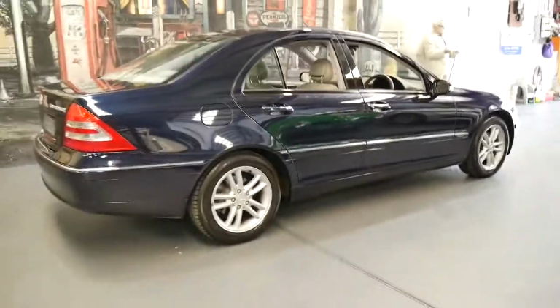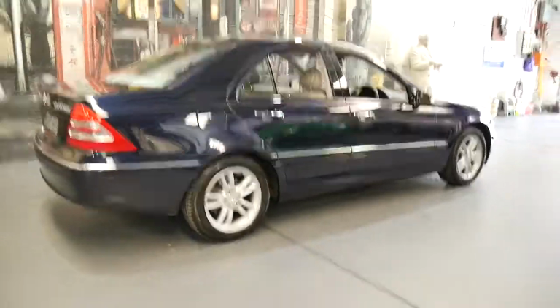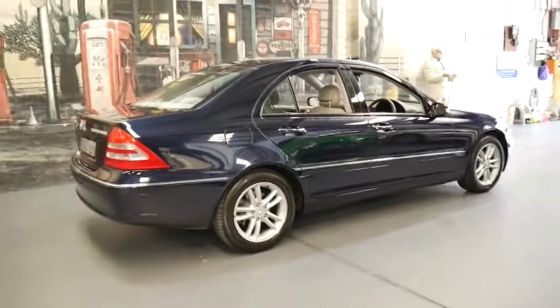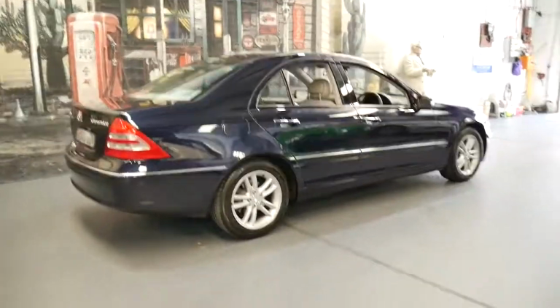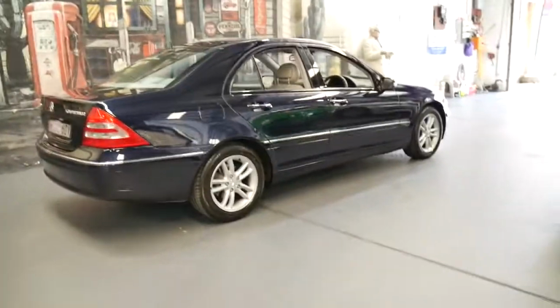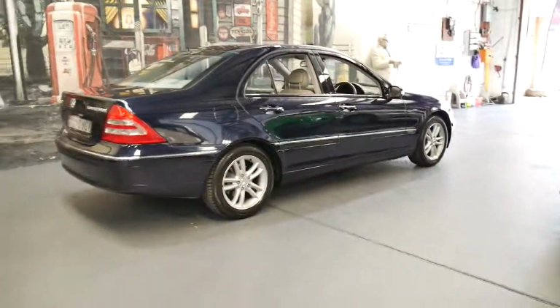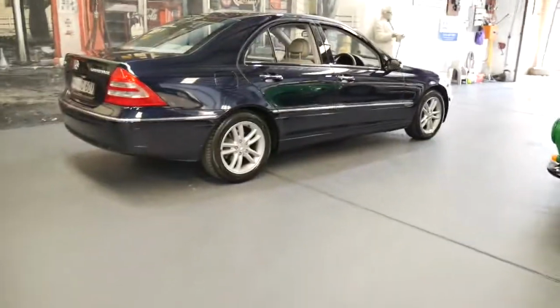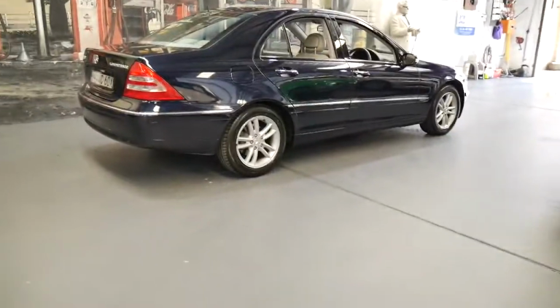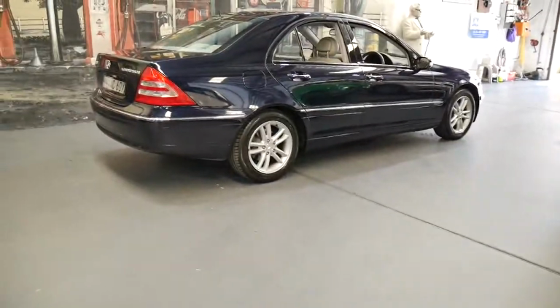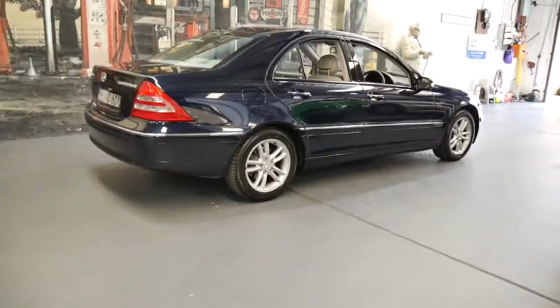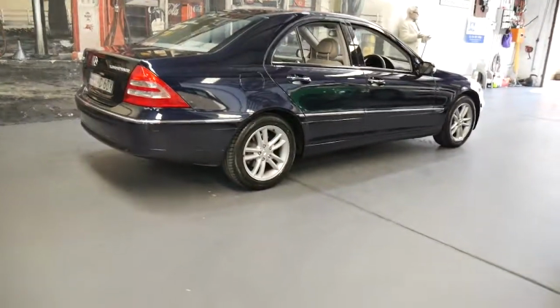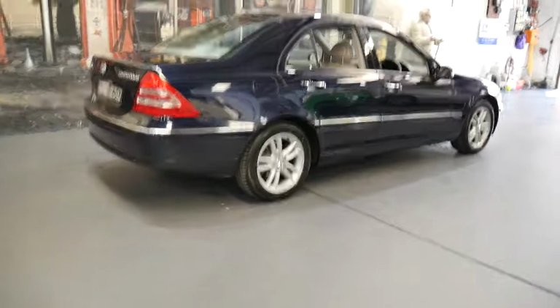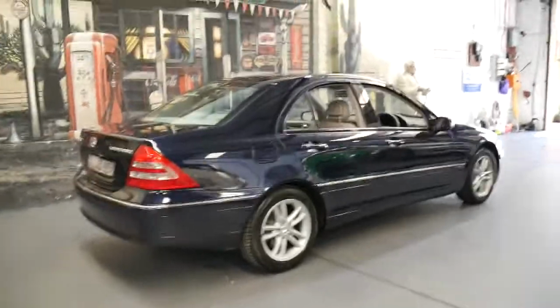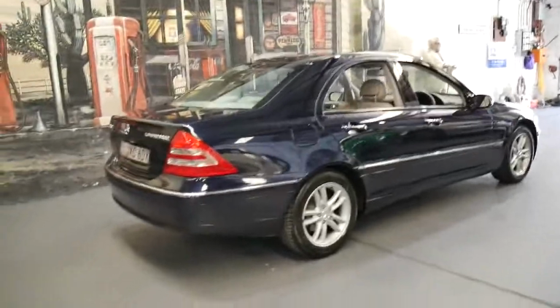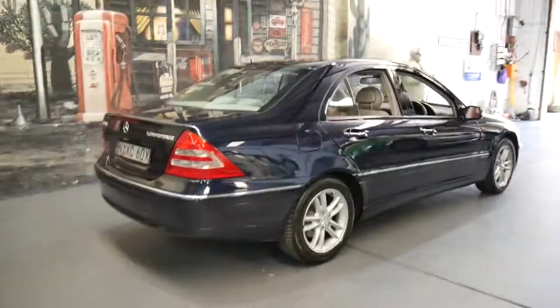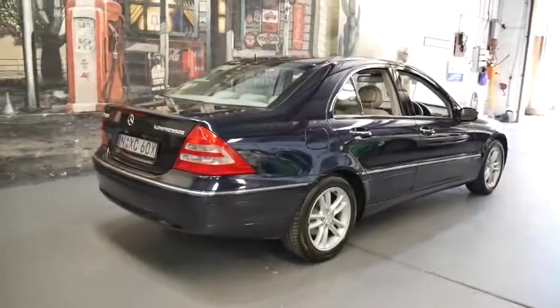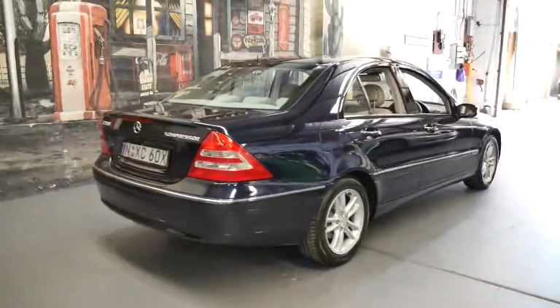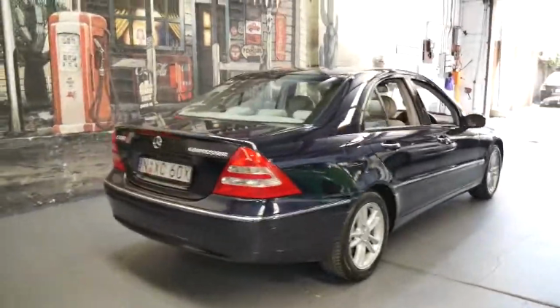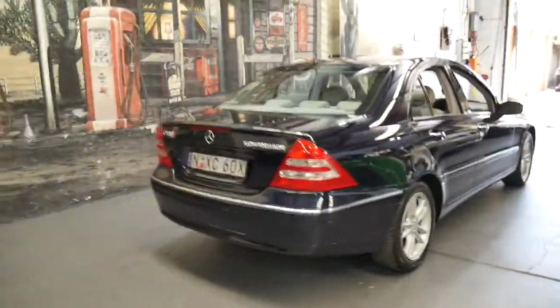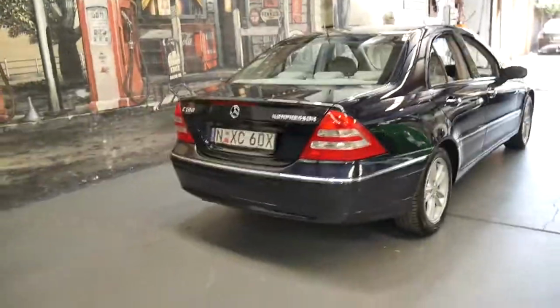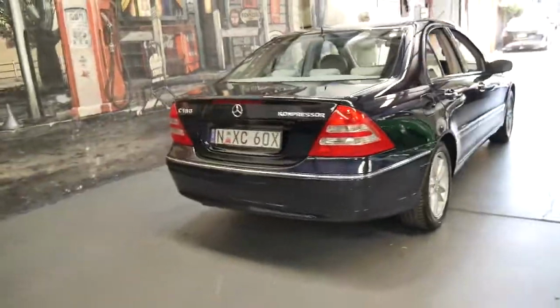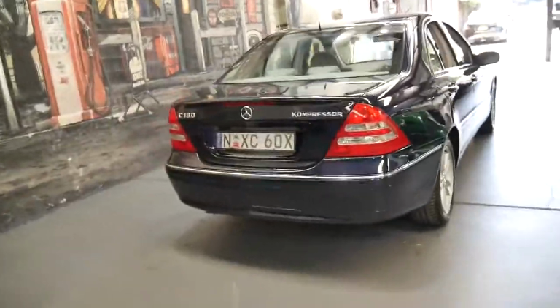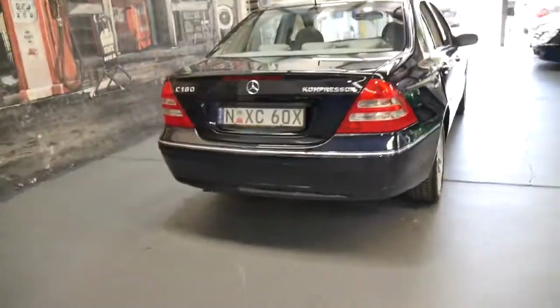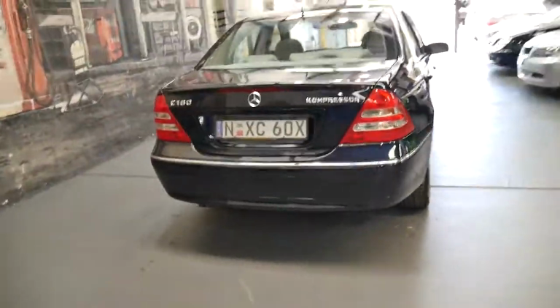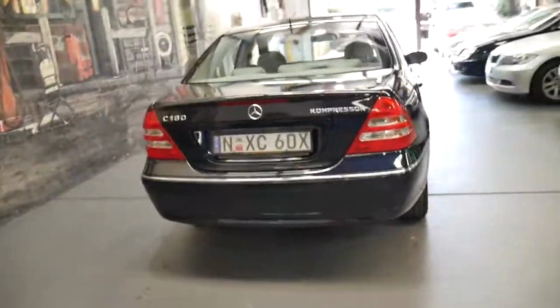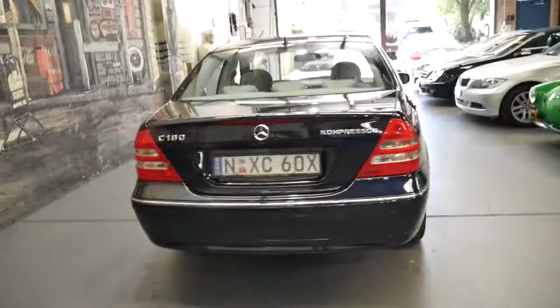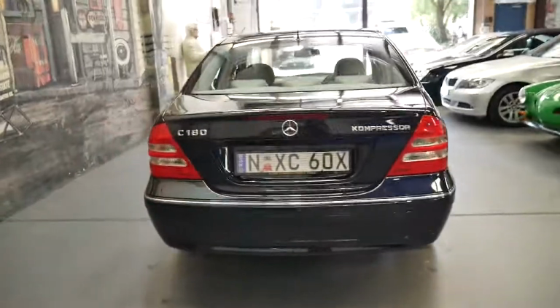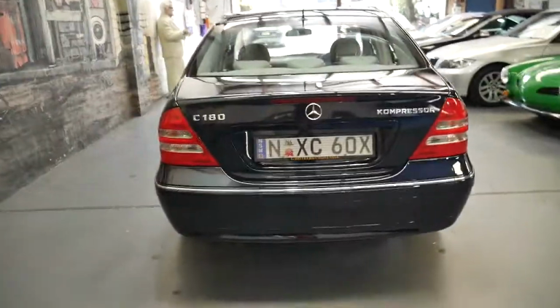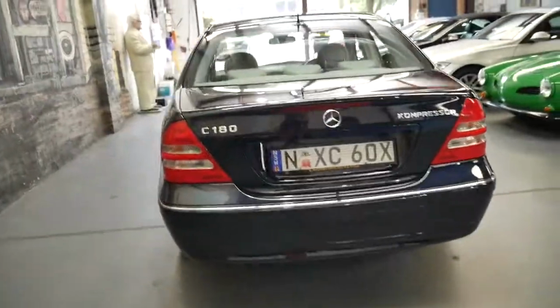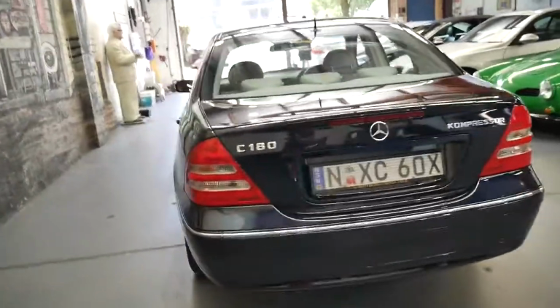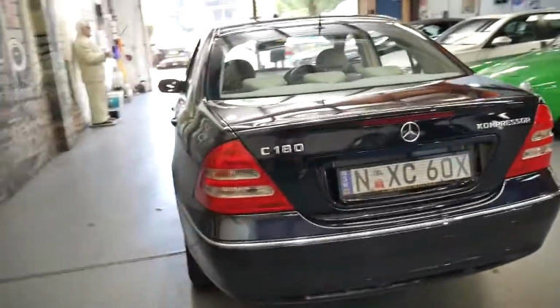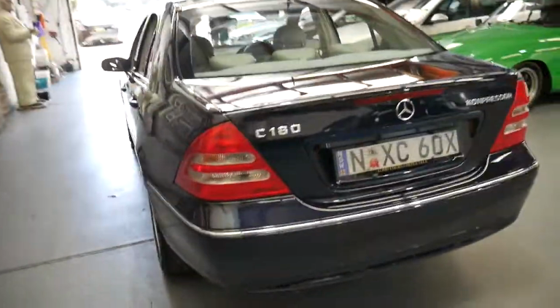If you have any more questions about this car, please feel free to give us a call. Ask for me, I'm Philip. Thank you again for taking the time to watch this video.